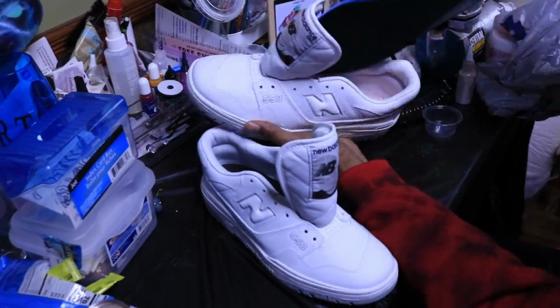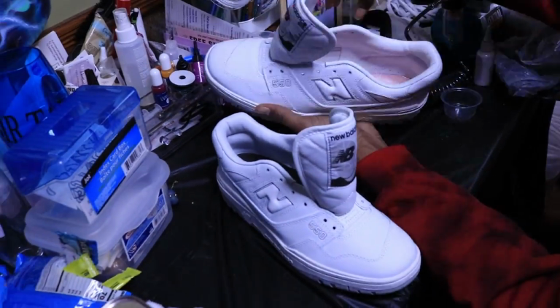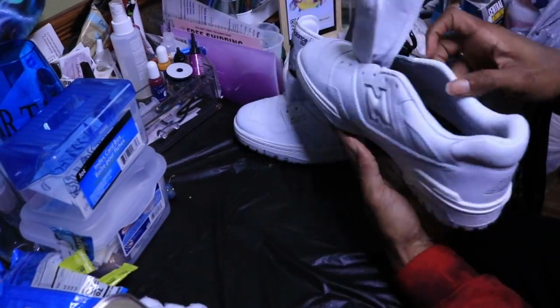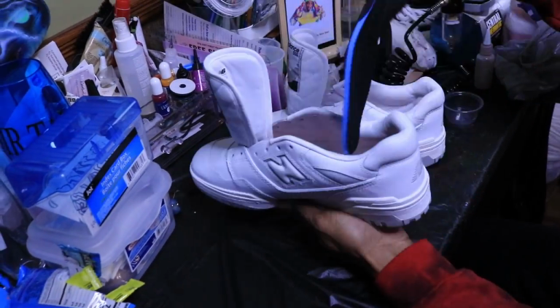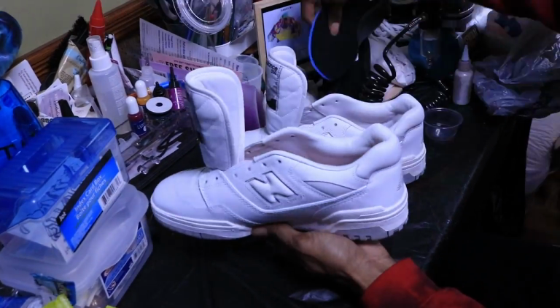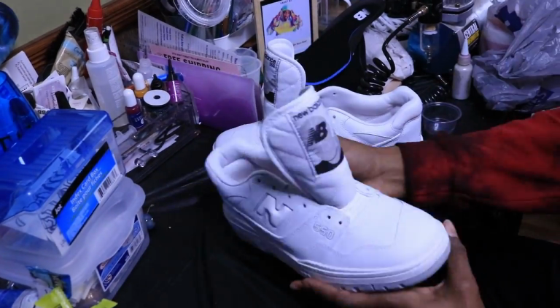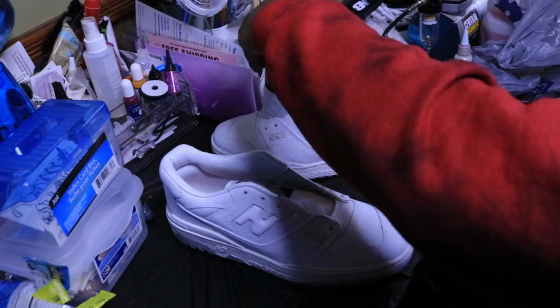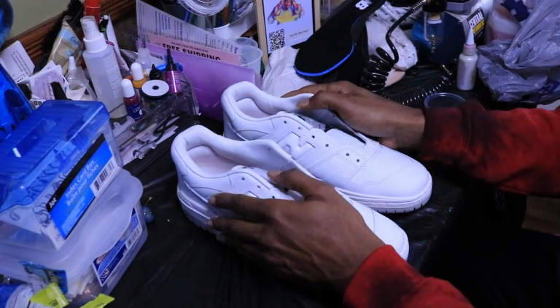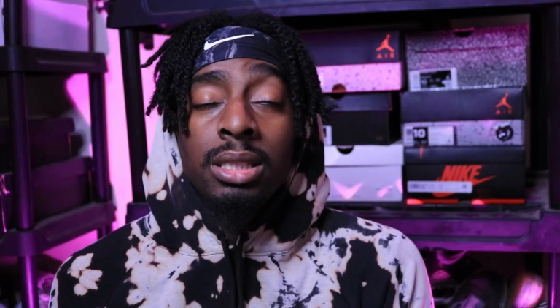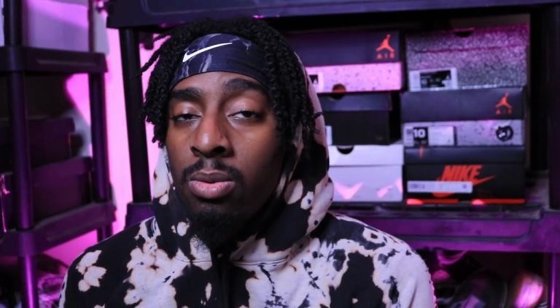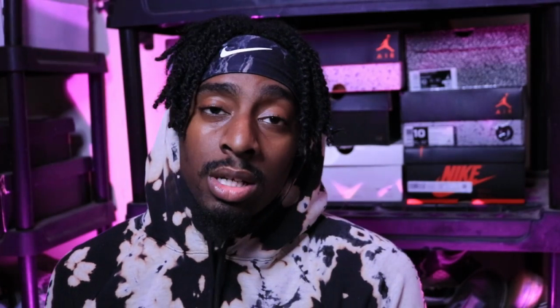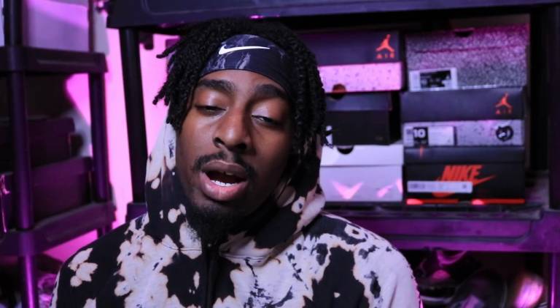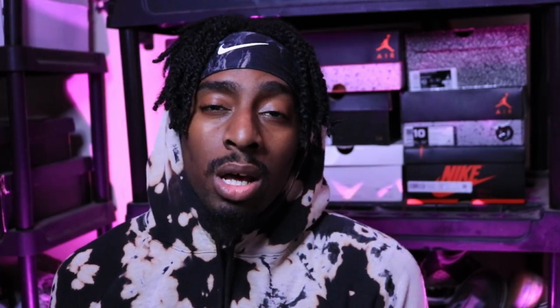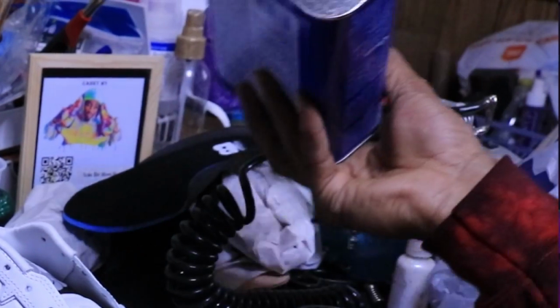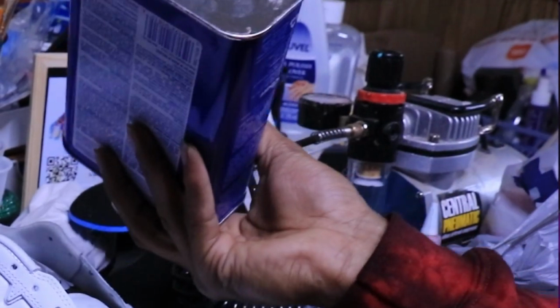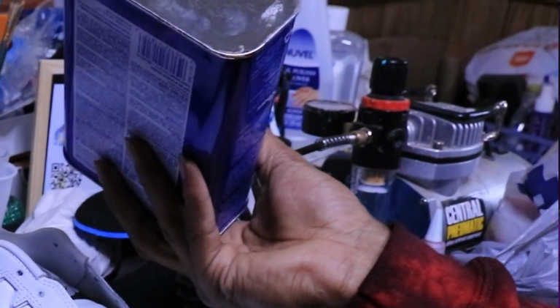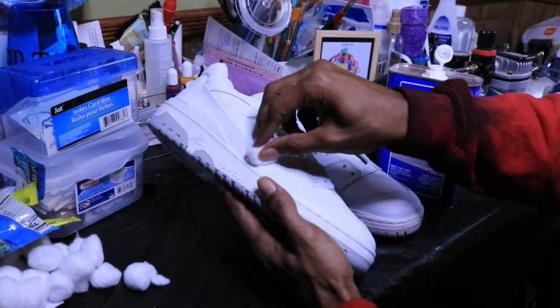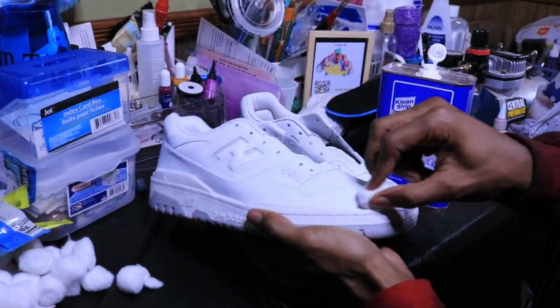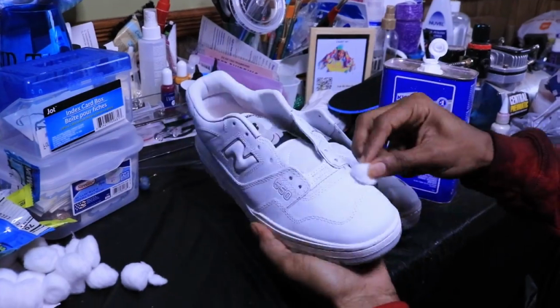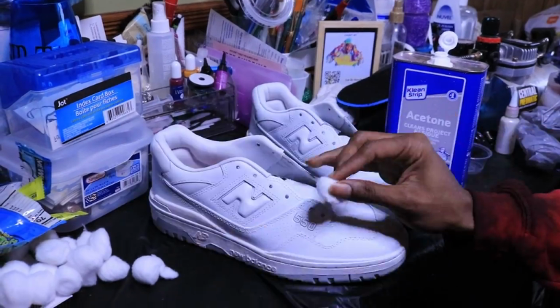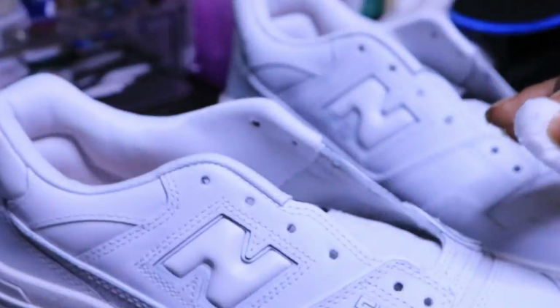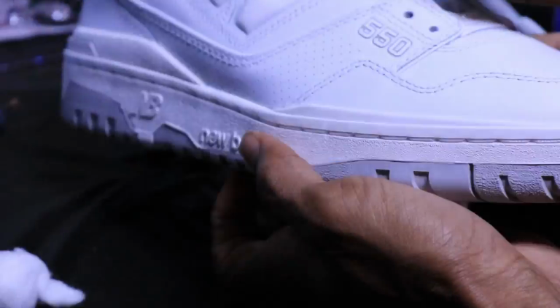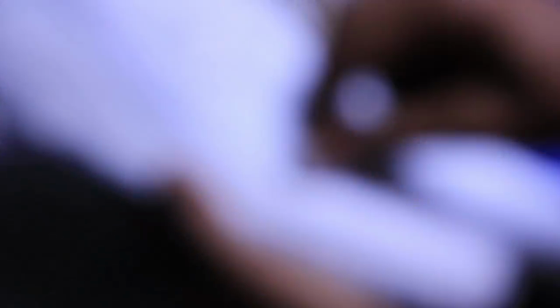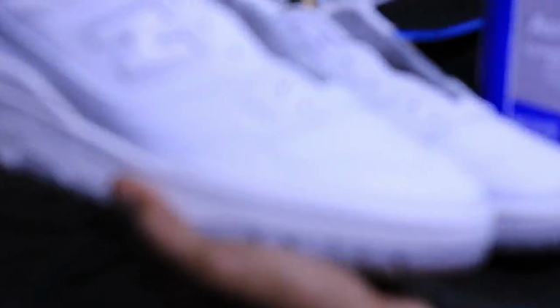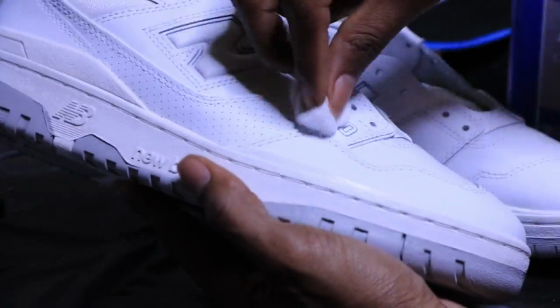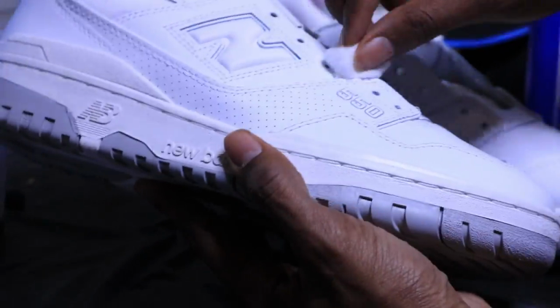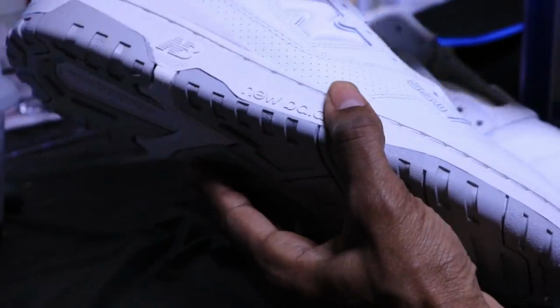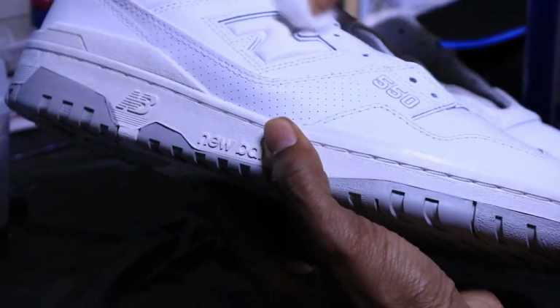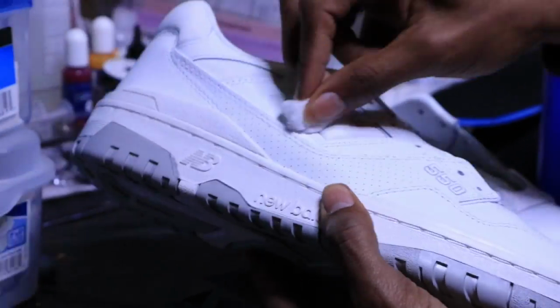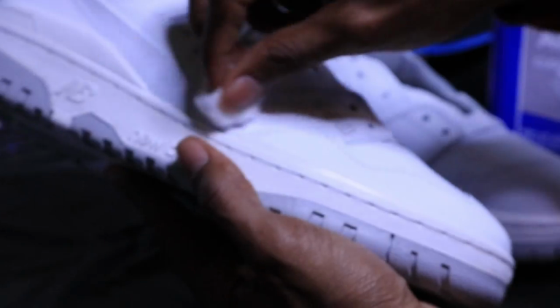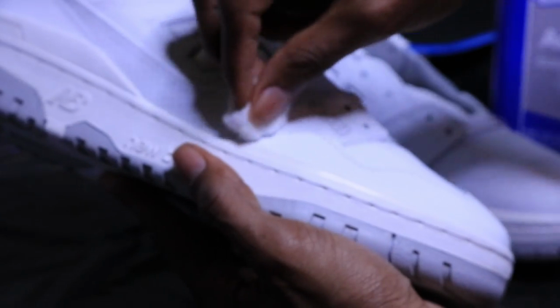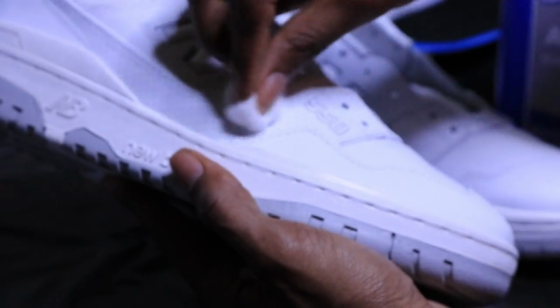The most important part, in my opinion, with every custom is the prep work. Right now all I'm doing is getting that acetone, getting in all the cracks and crevices of the shoes so they can dye properly and evenly, as evenly as possible.